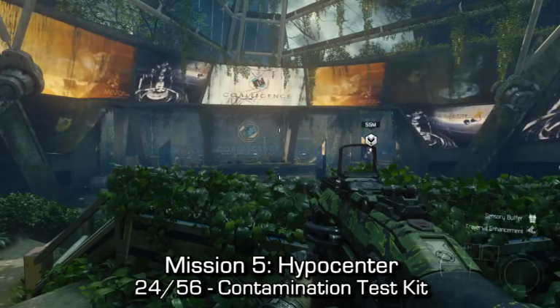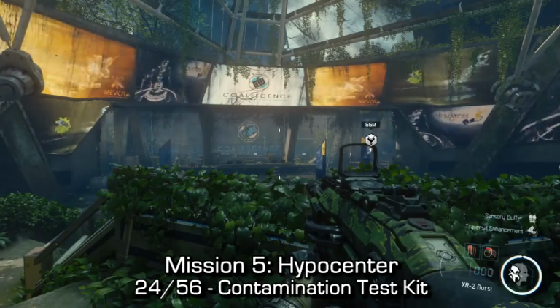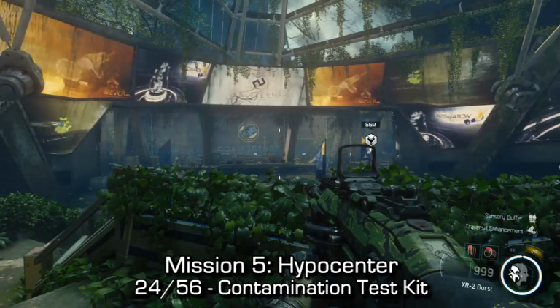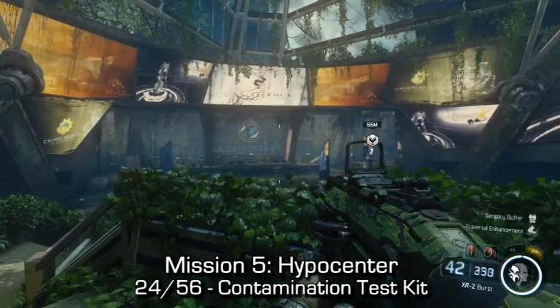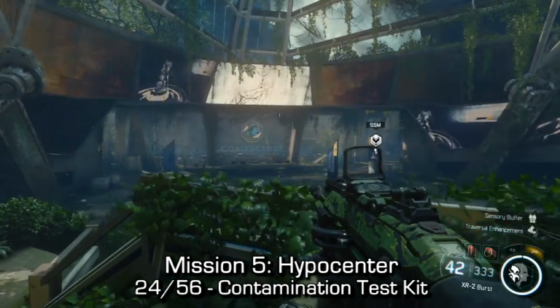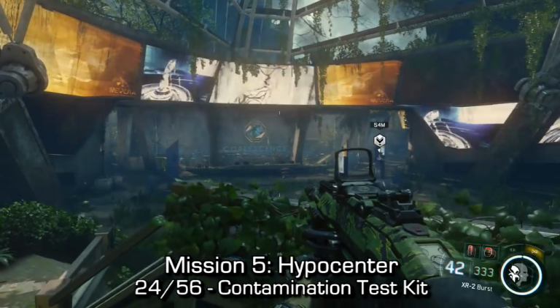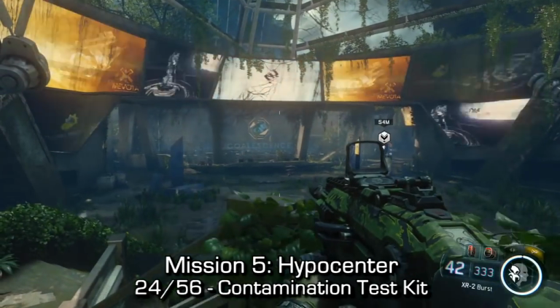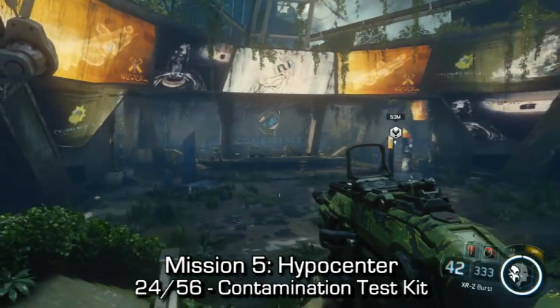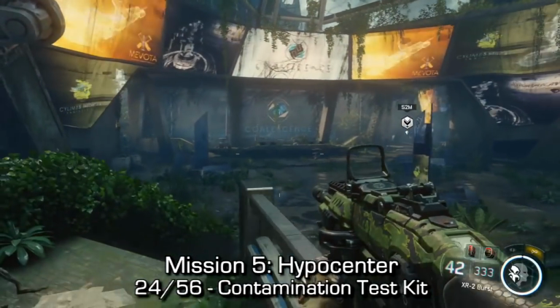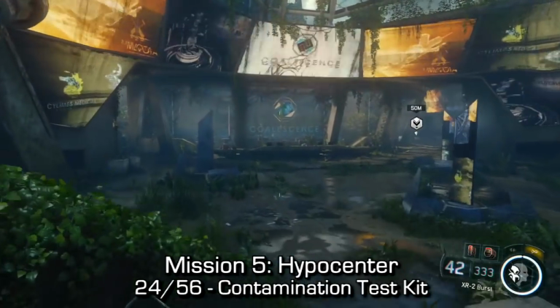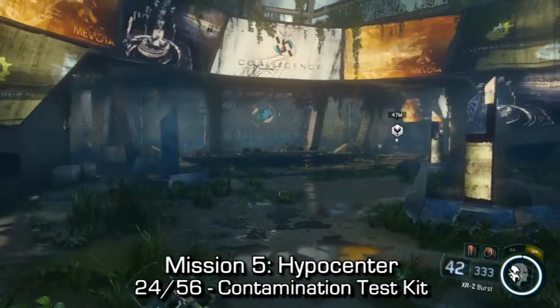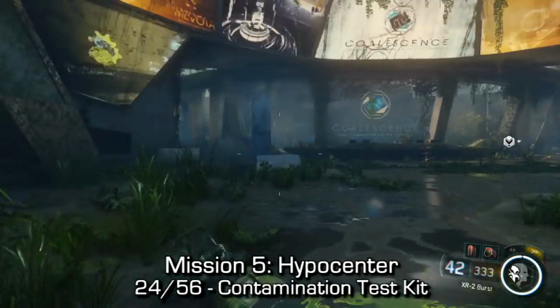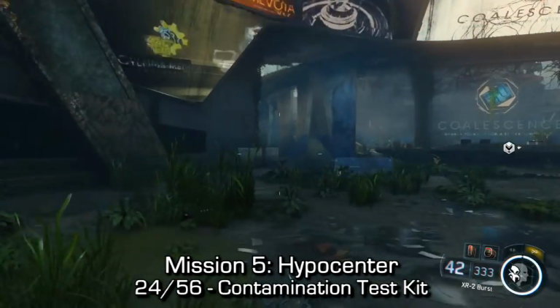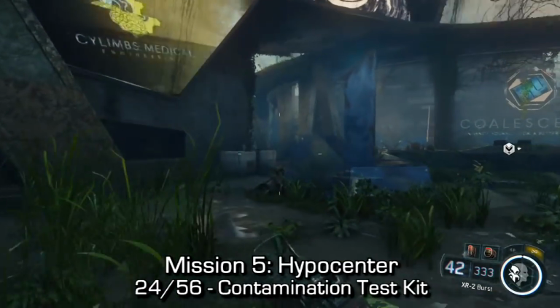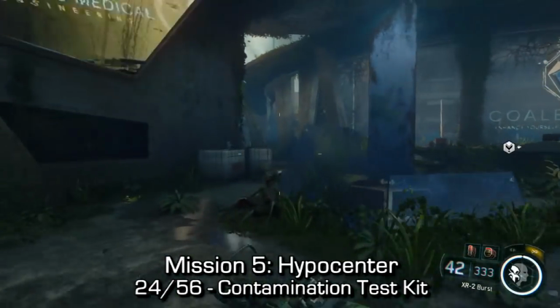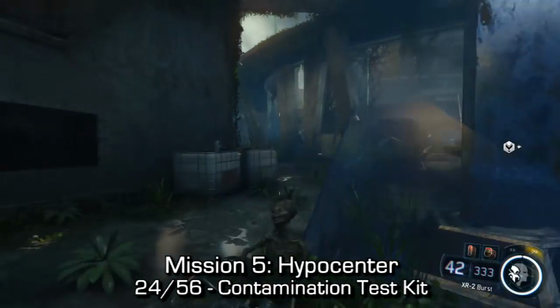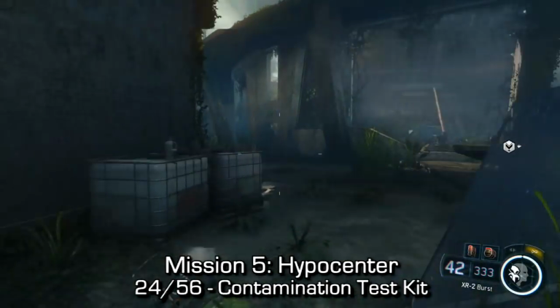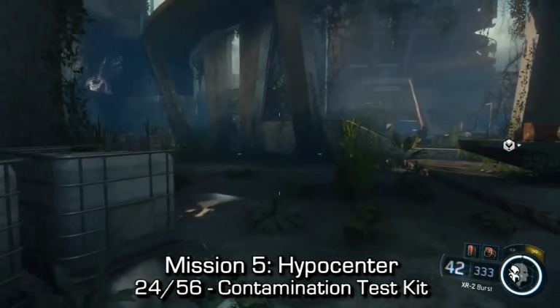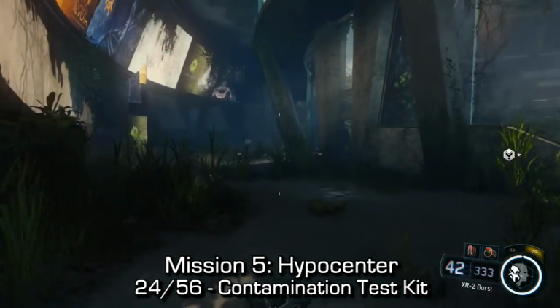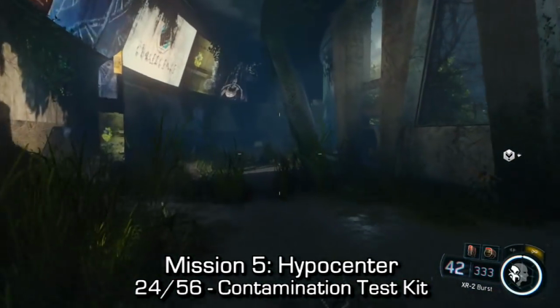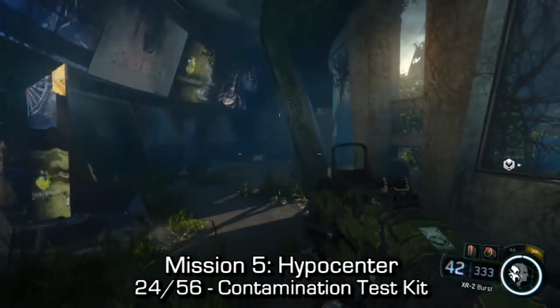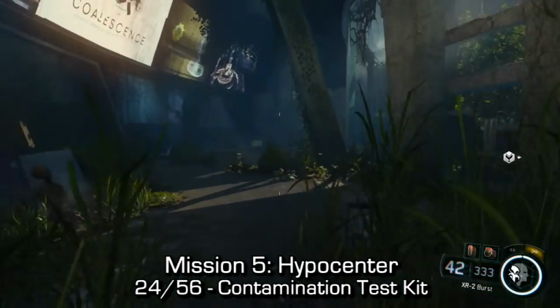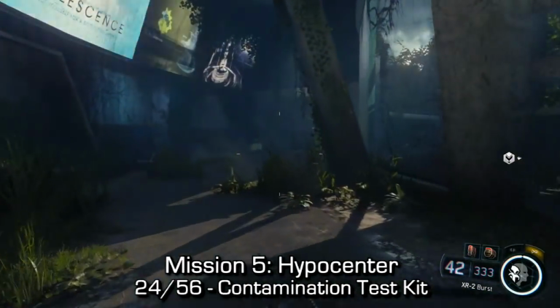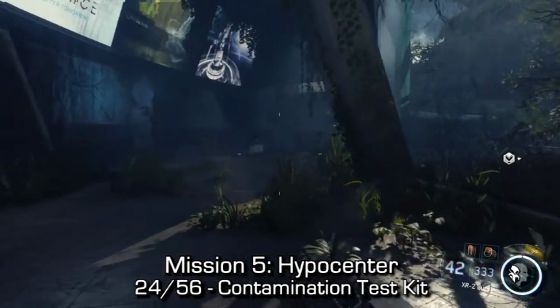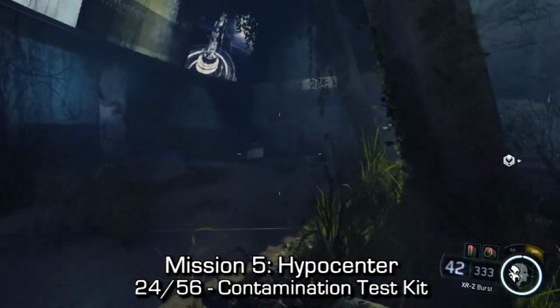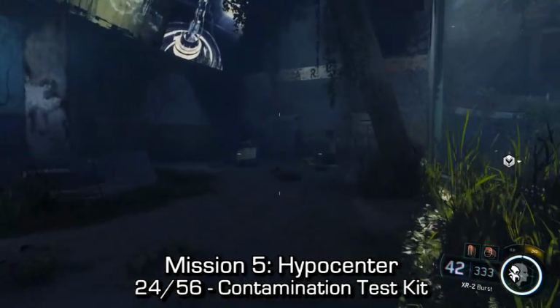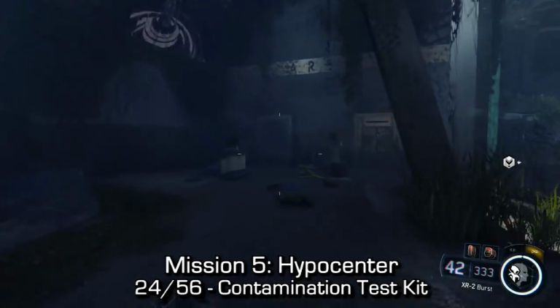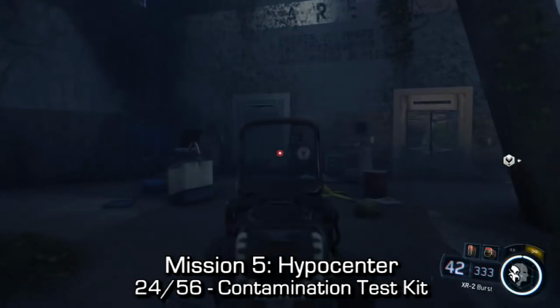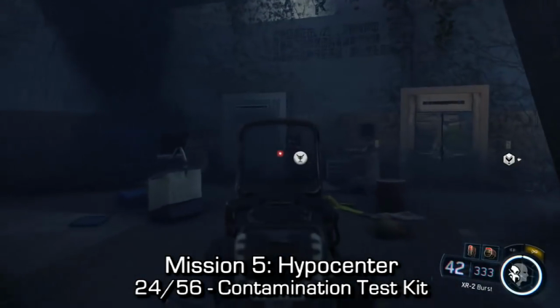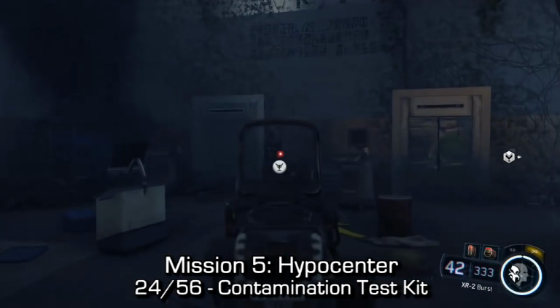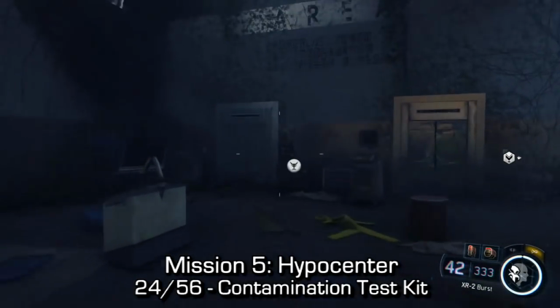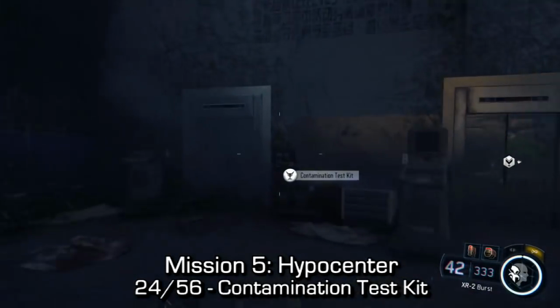Once we make our way inside, just go down the stairs and continue to the left. You'll see that my objective marker is to my right. Before we do that, the door will close behind us. You'll want to come to the left and go all the way down the hallway — you should find a large contamination test kit. Pretty hard to miss if you're in this general vicinity.